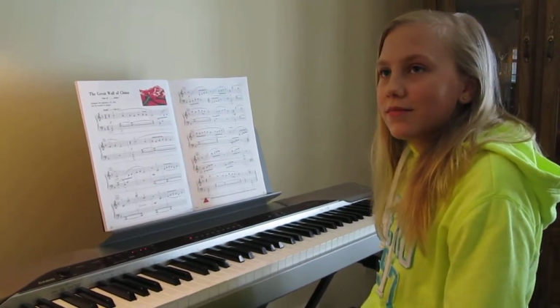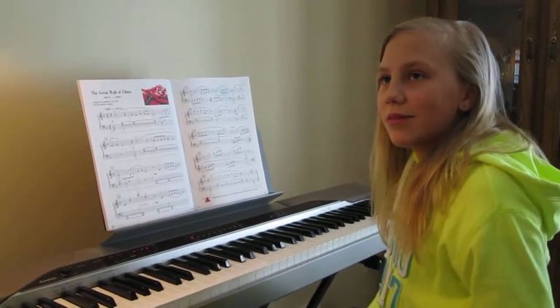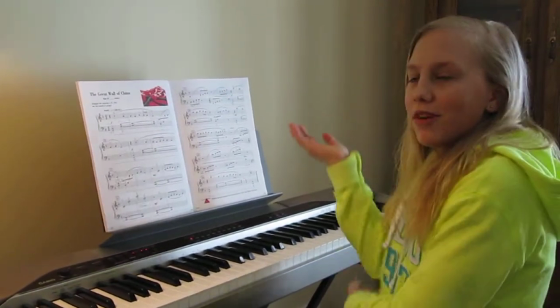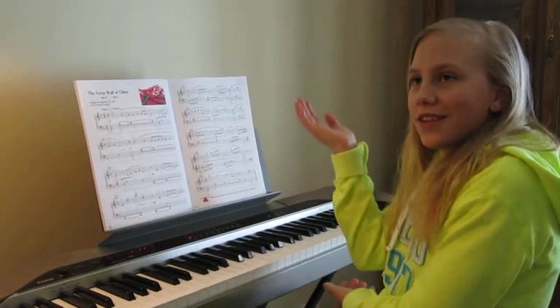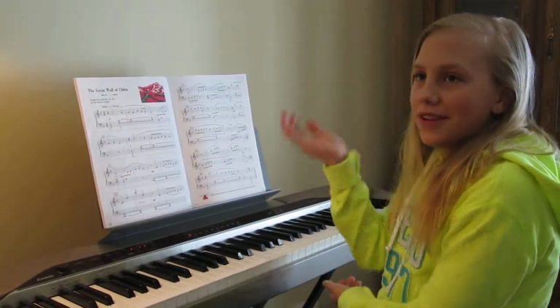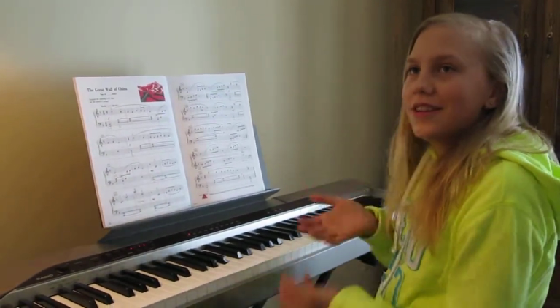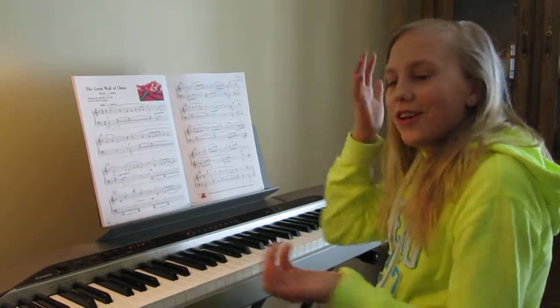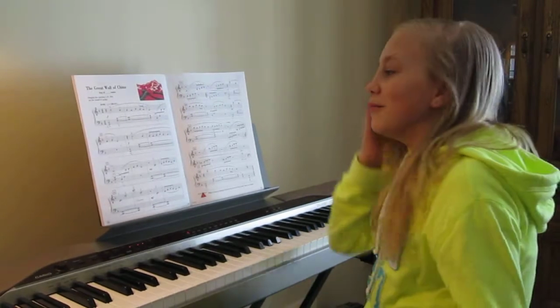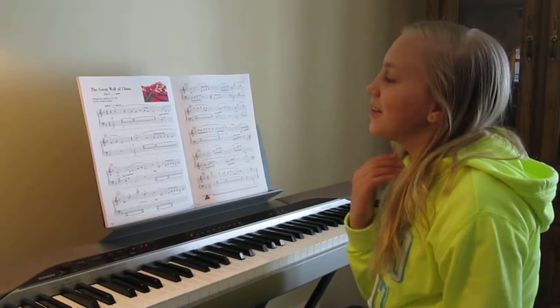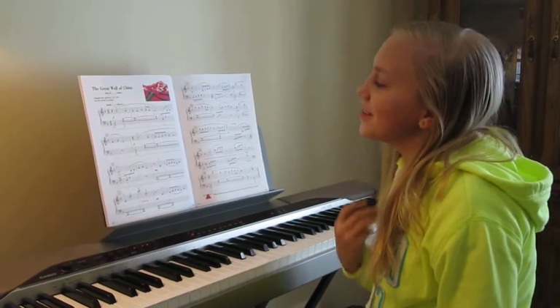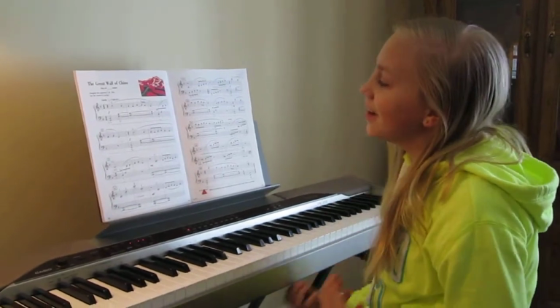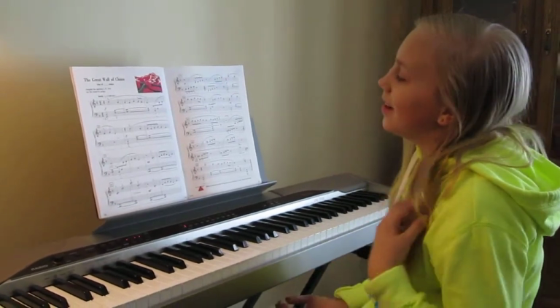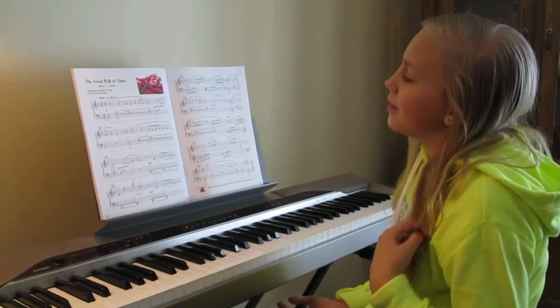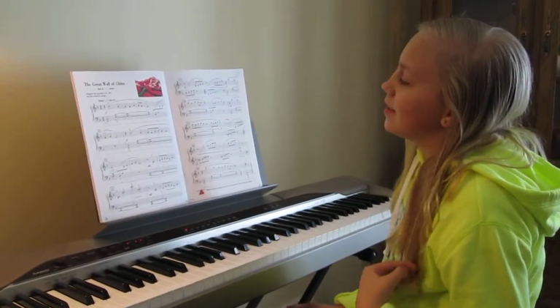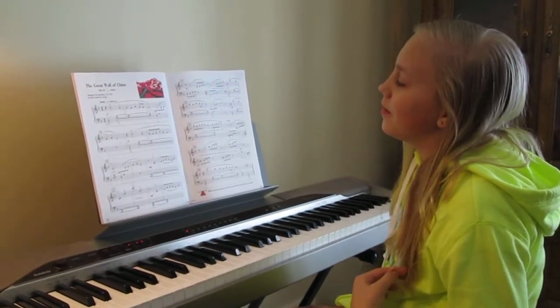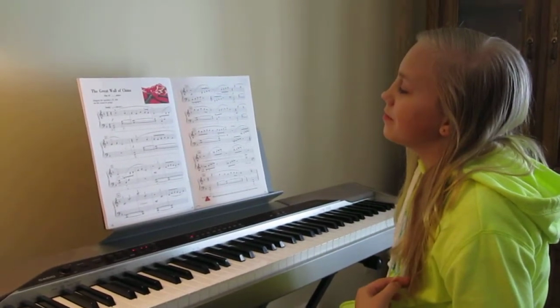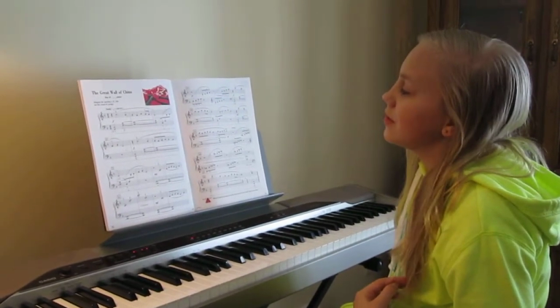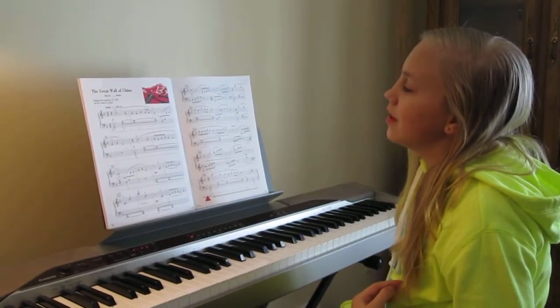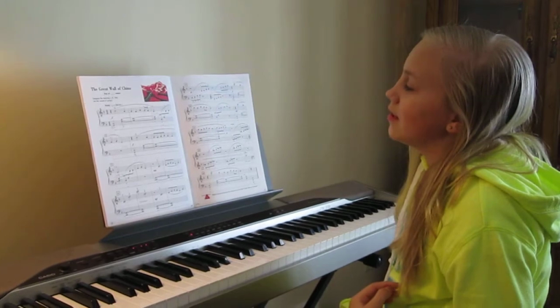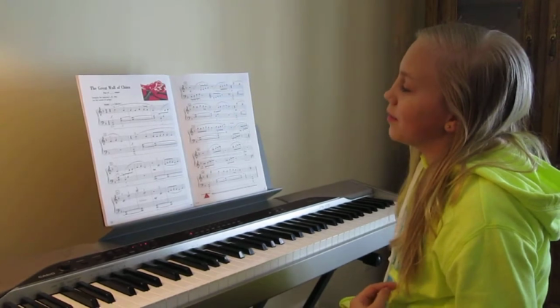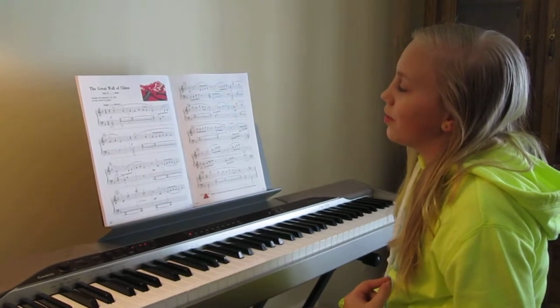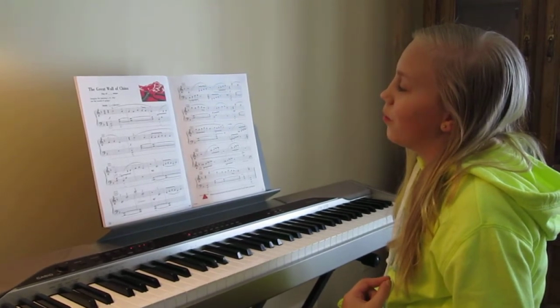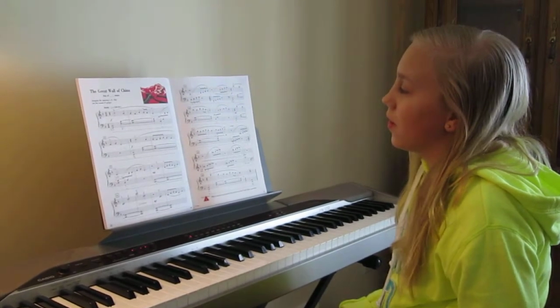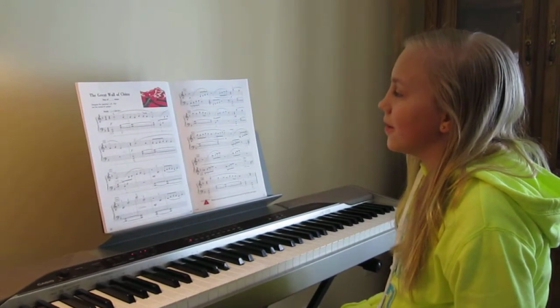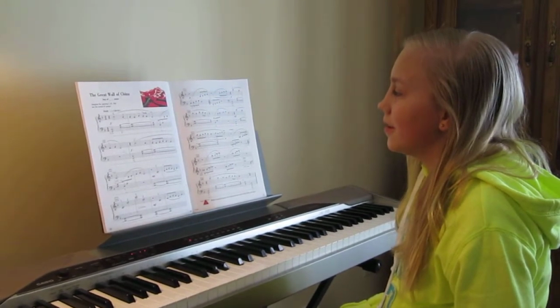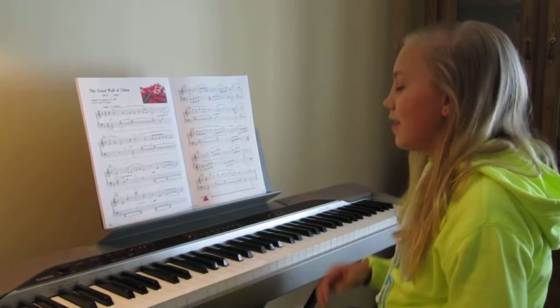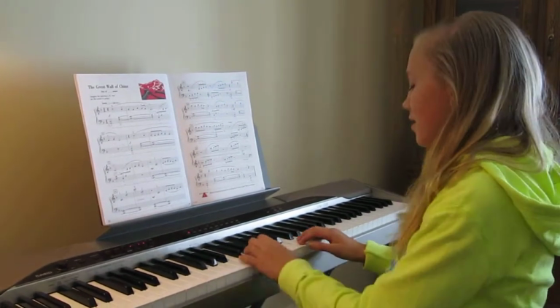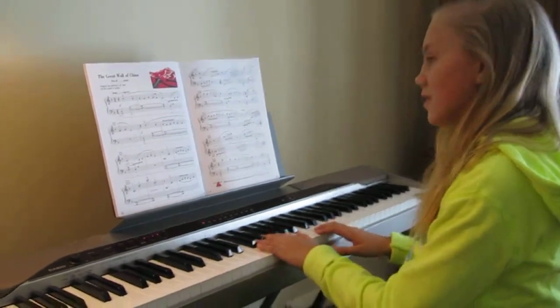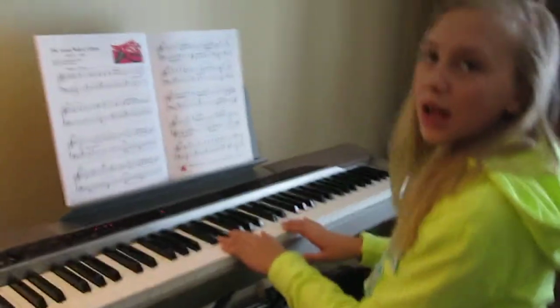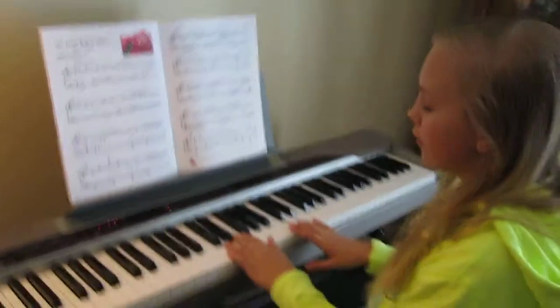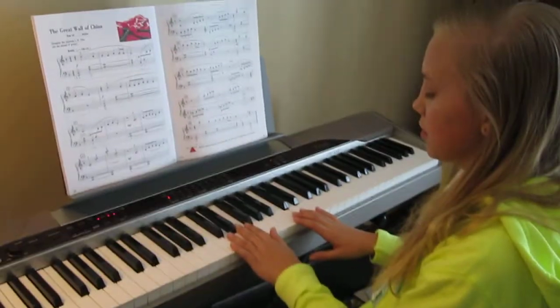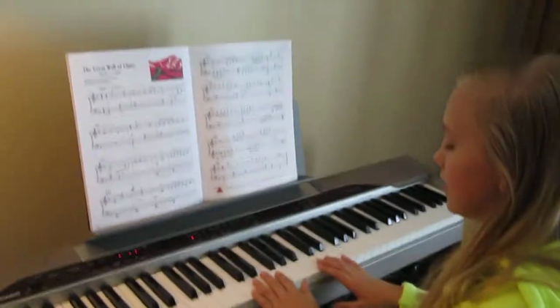It's from the Great Wall of China, so duh. There's not really much I can put into words, so I think I'm just going to play it for you instead.